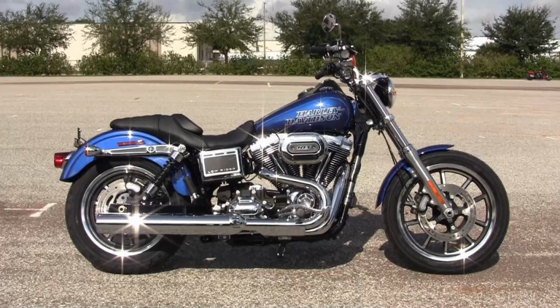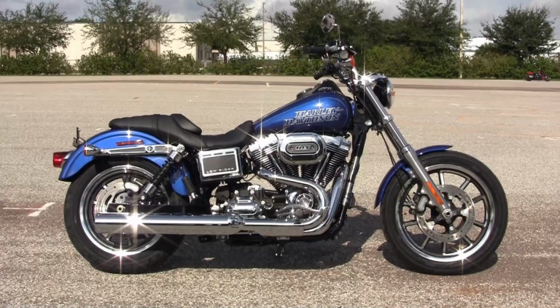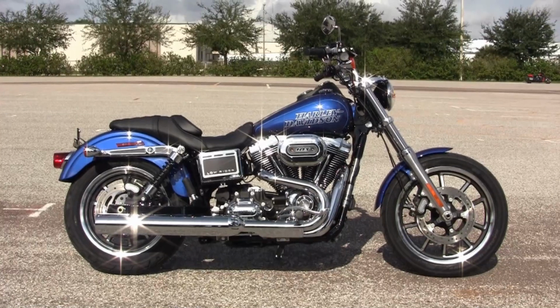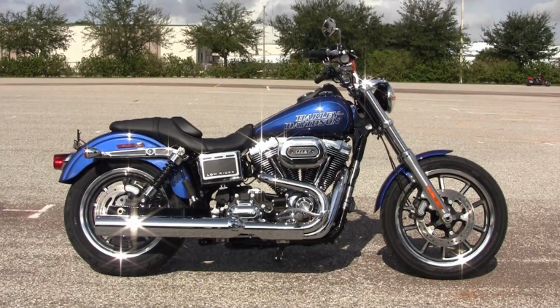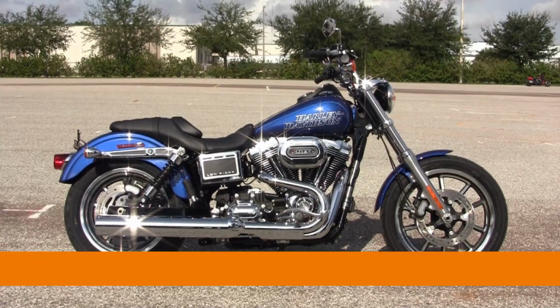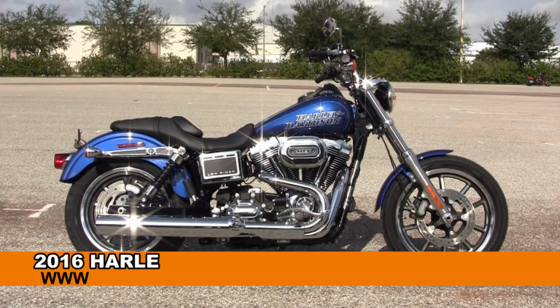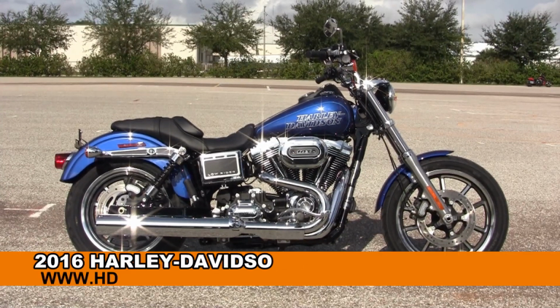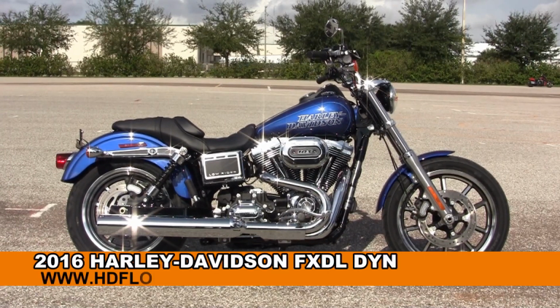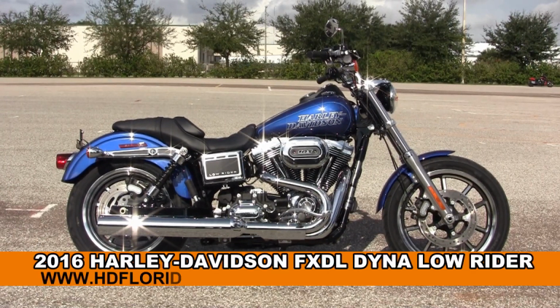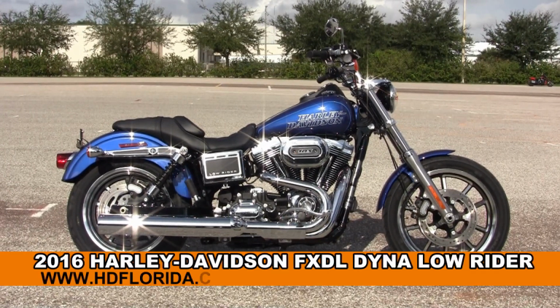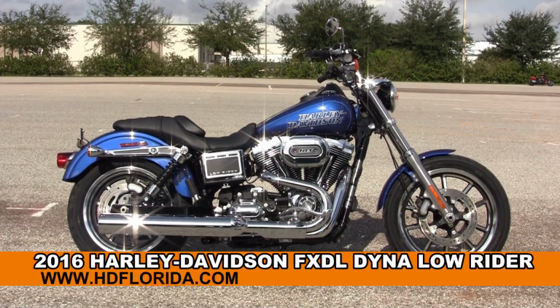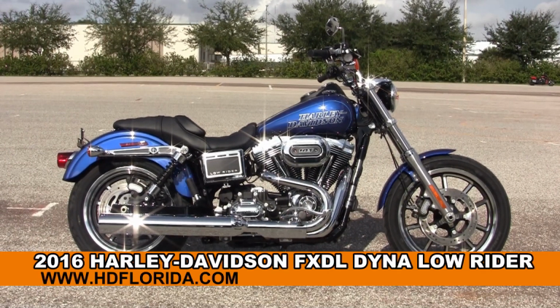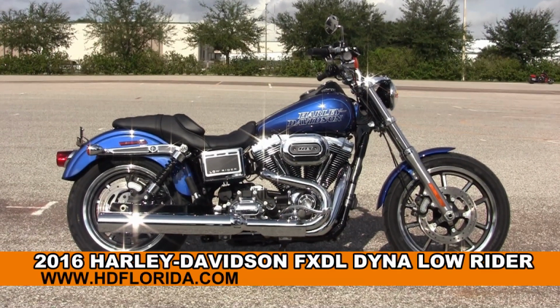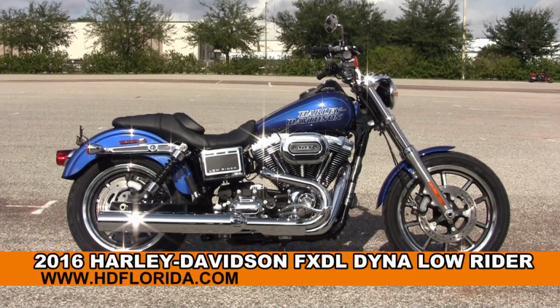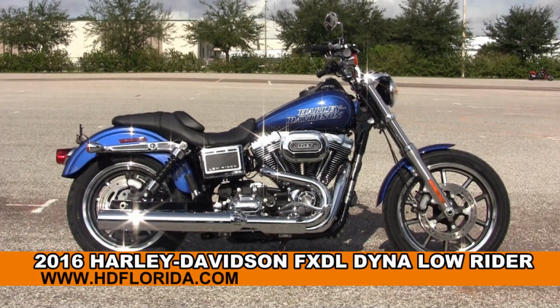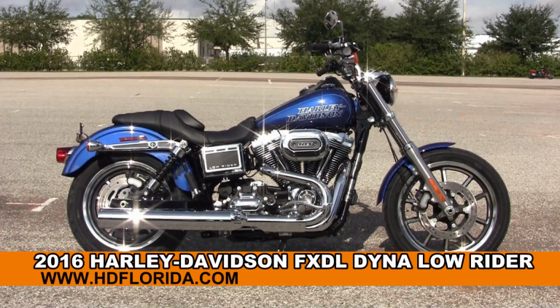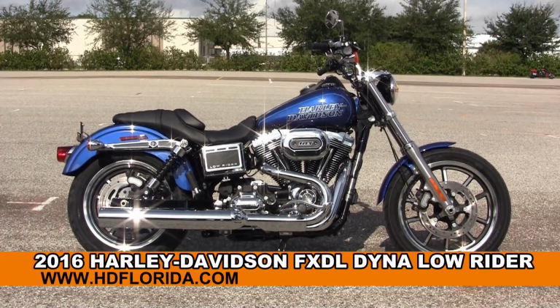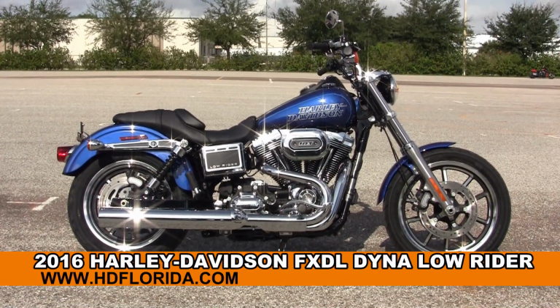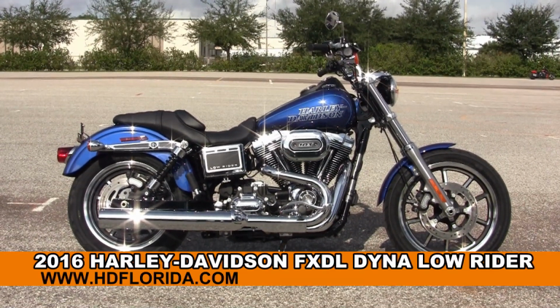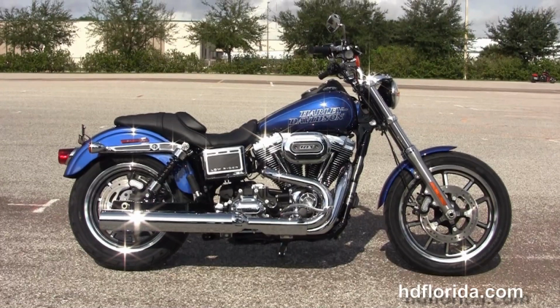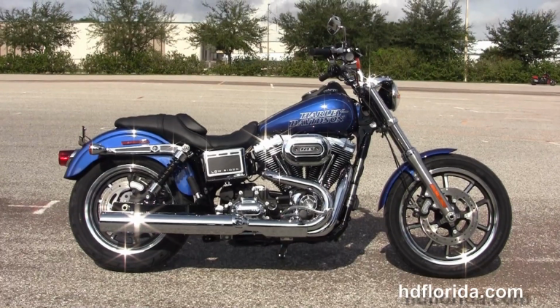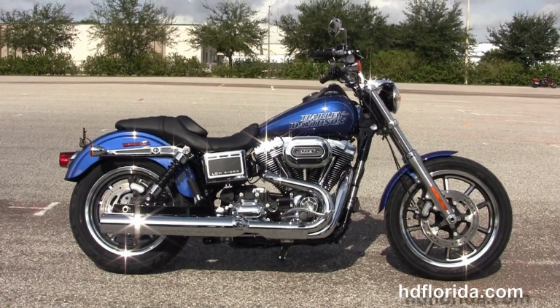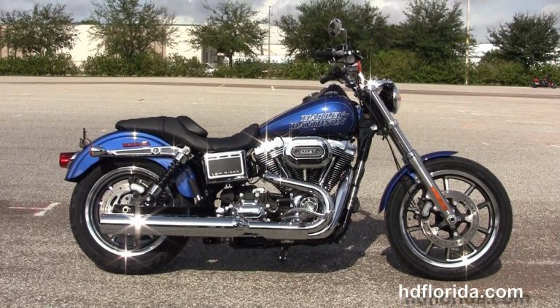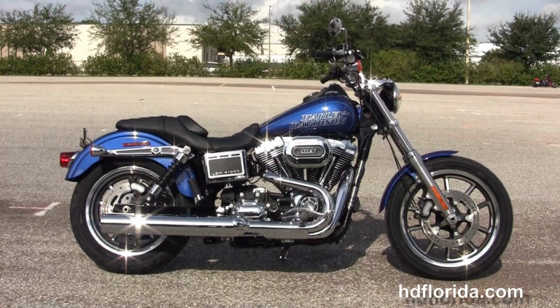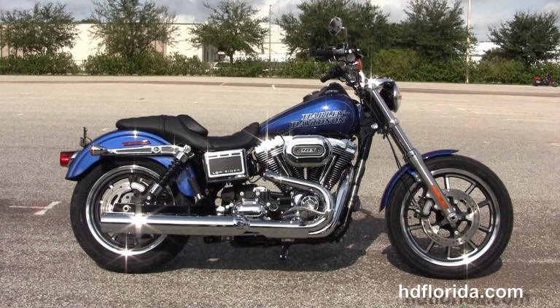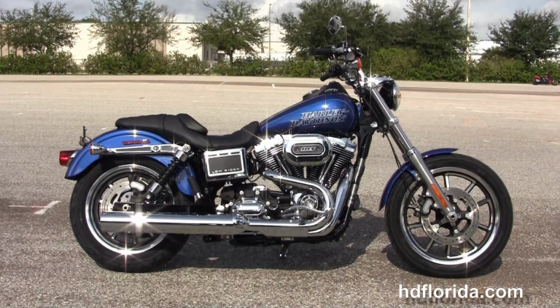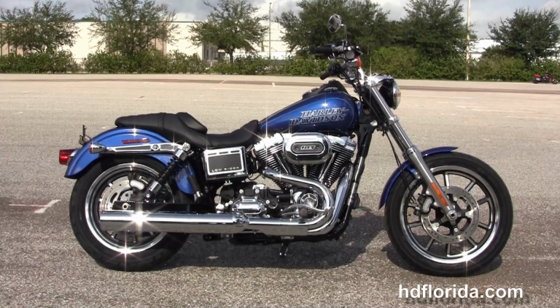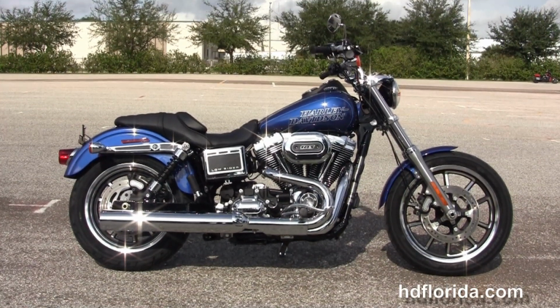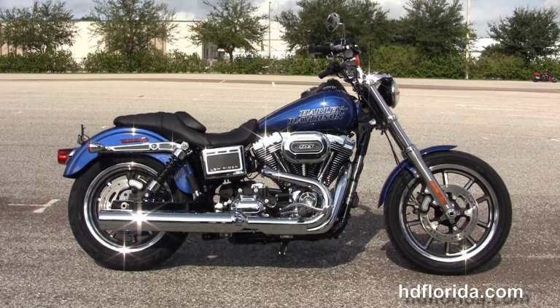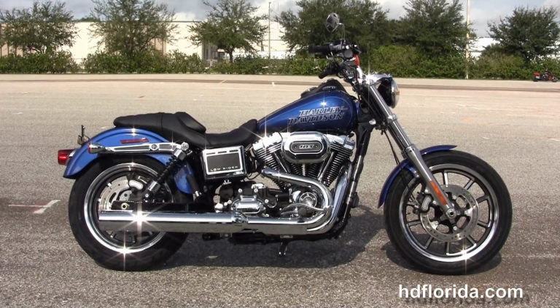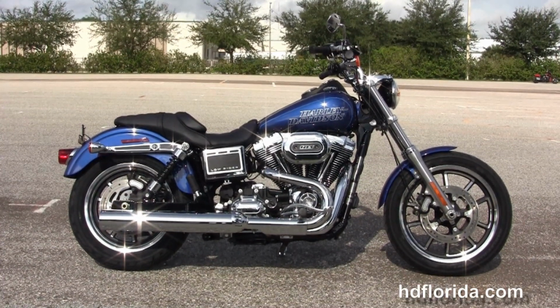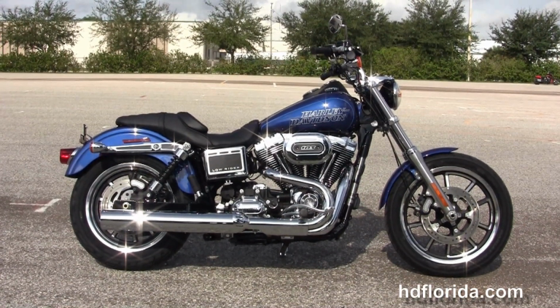Welcome everyone to the world famous Harley-Davidson of Florida. Today I've got for you this cool brand new 2016 Dyna Lowrider.